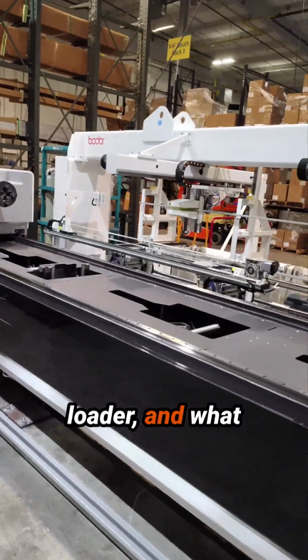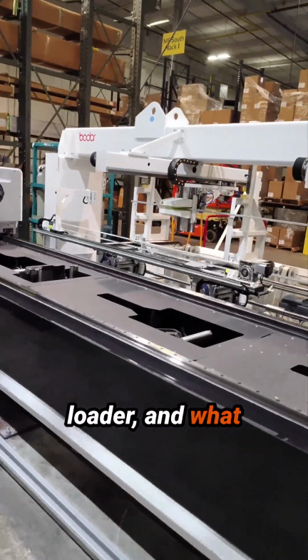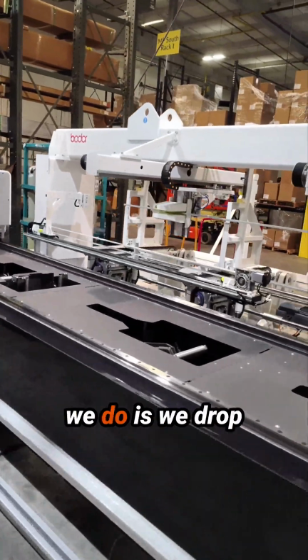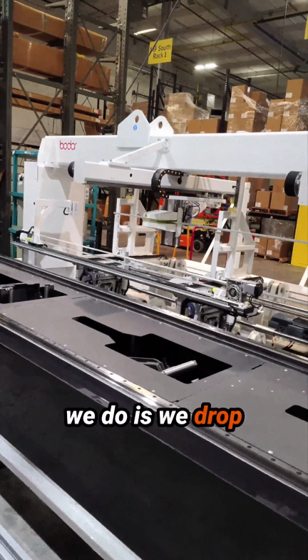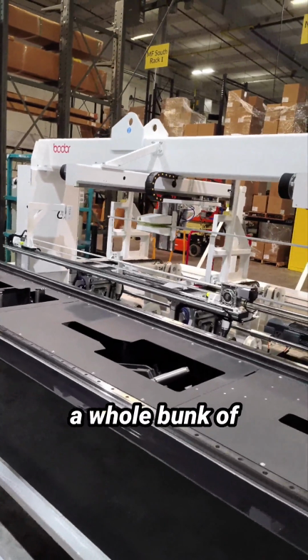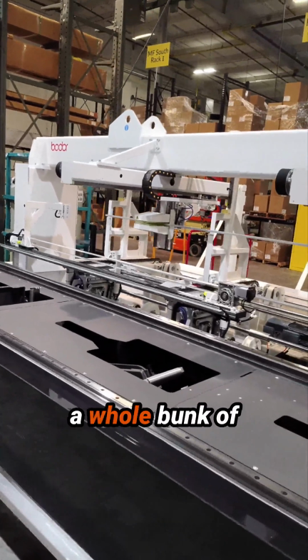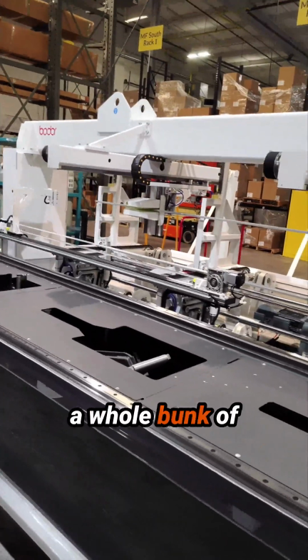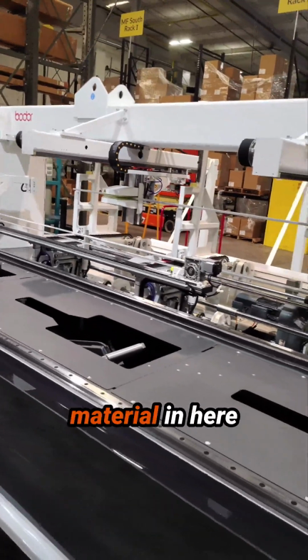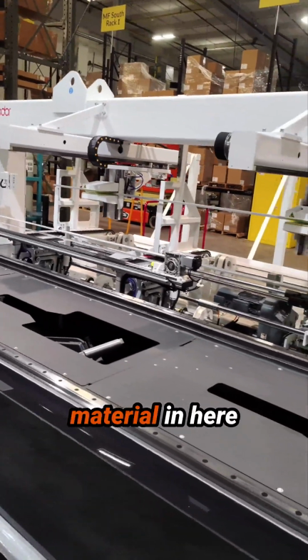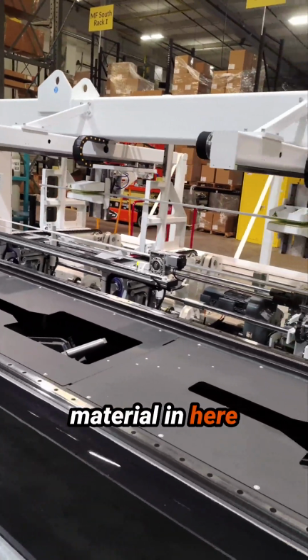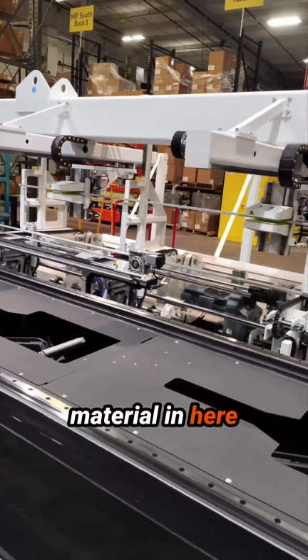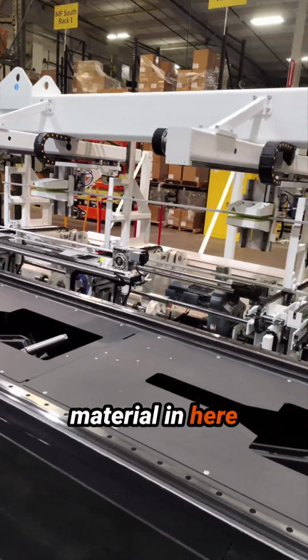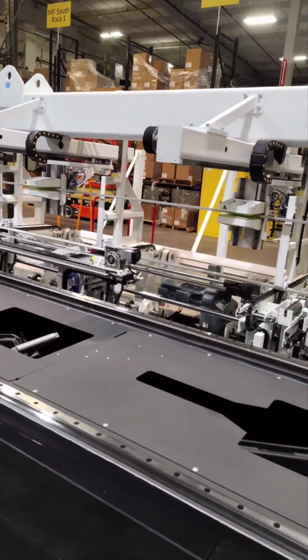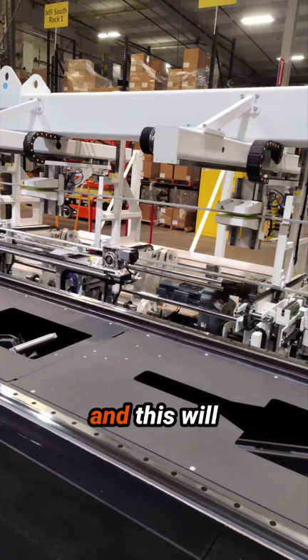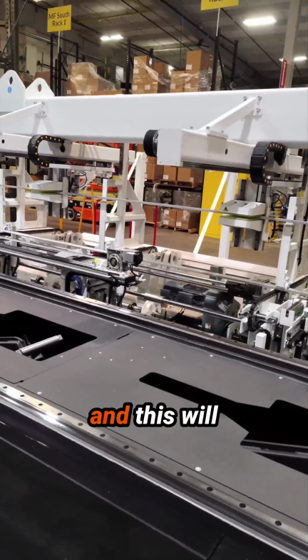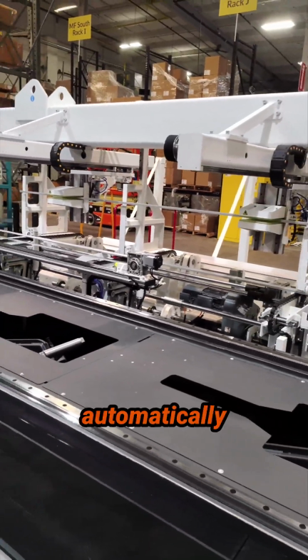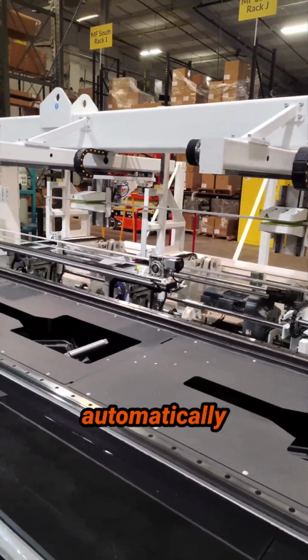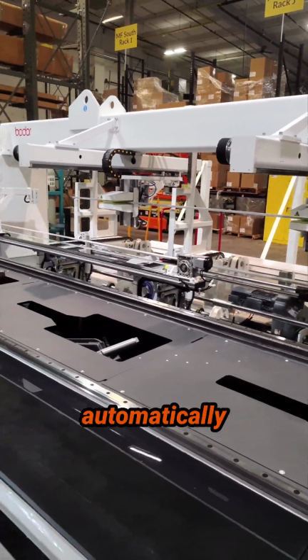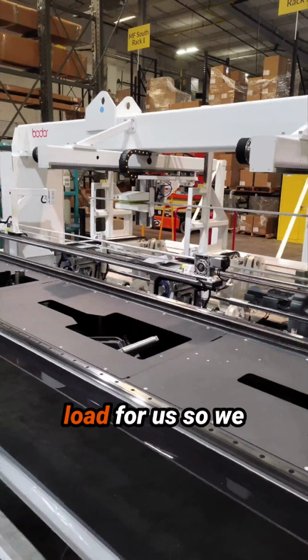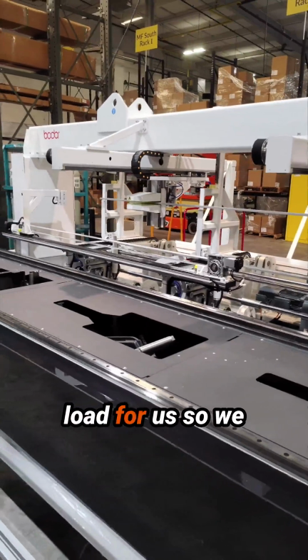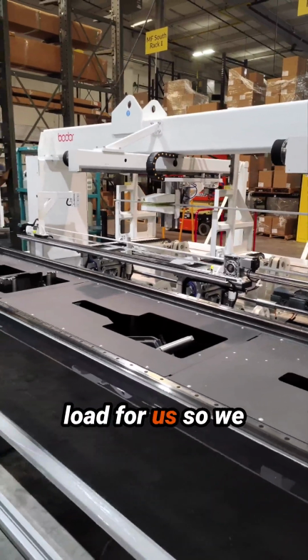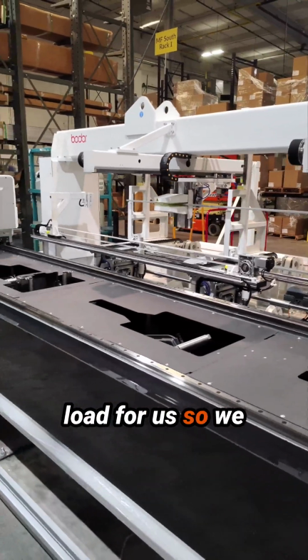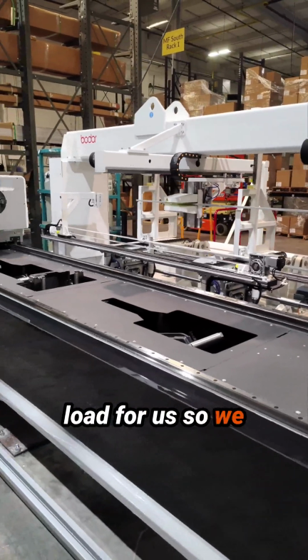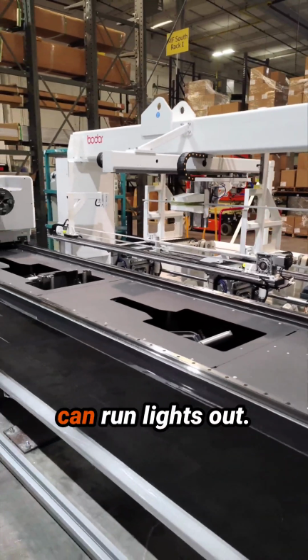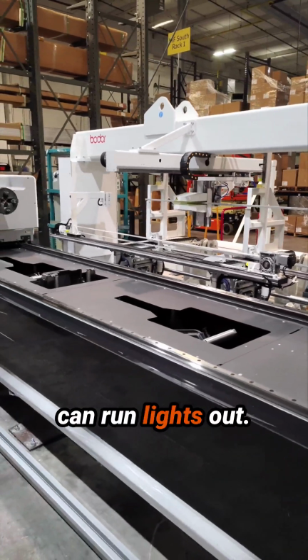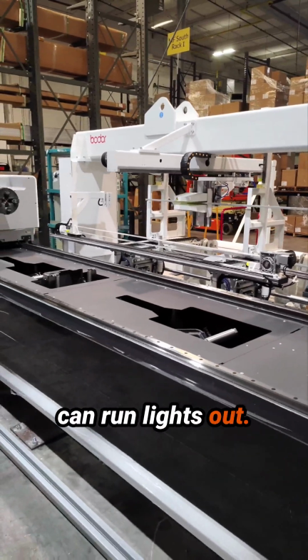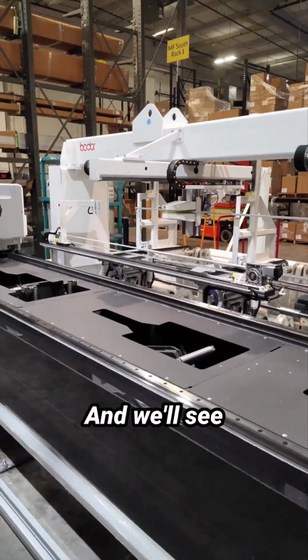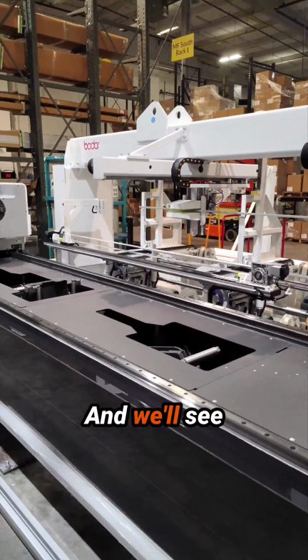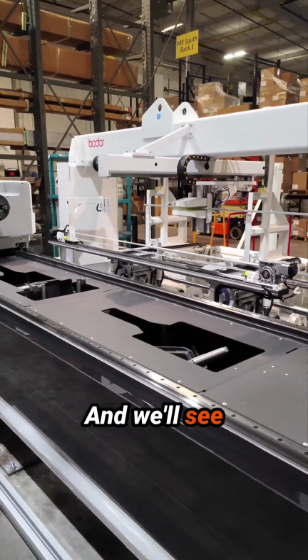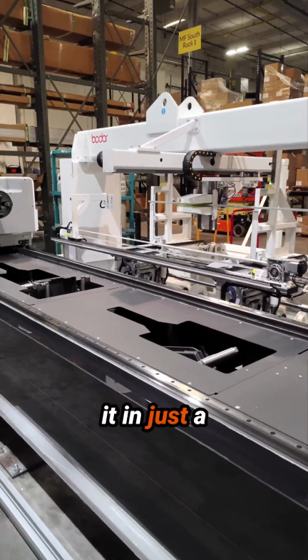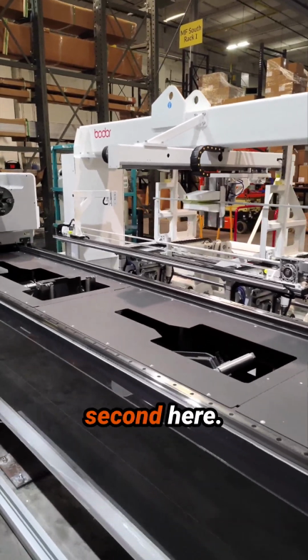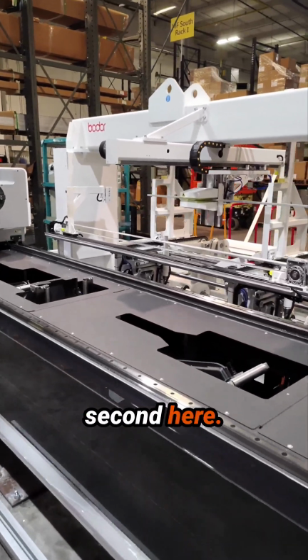What we do is we drop a whole bunk of material in here, and this will automatically load for us so we can run lights out. We'll see it in just a second here.